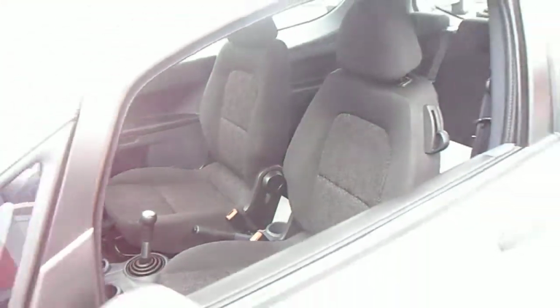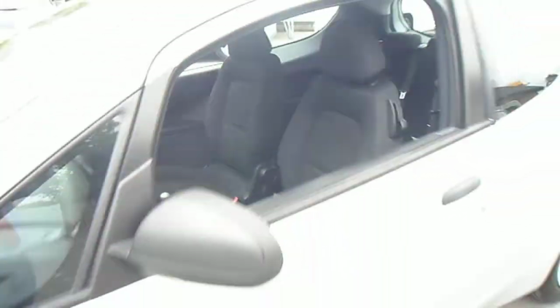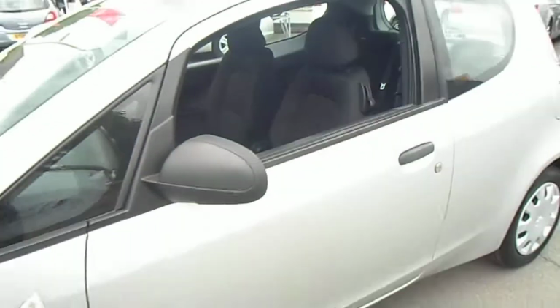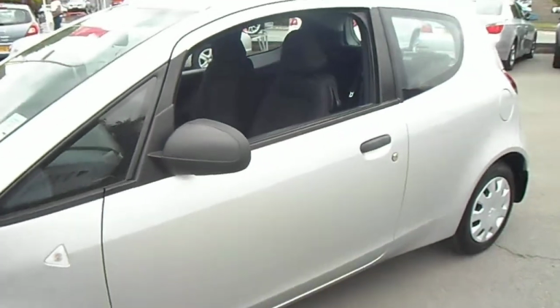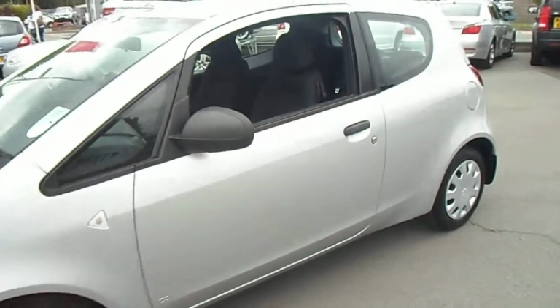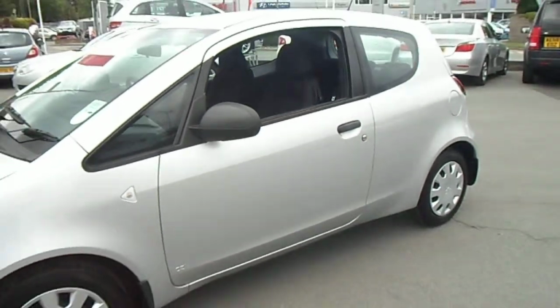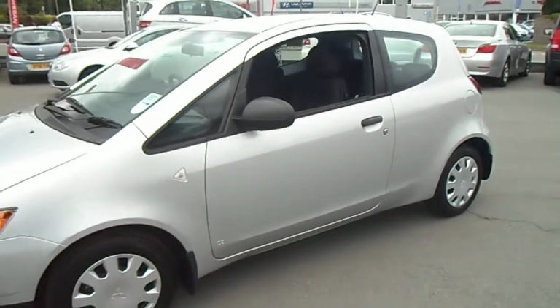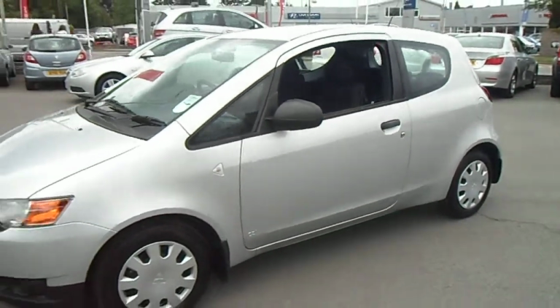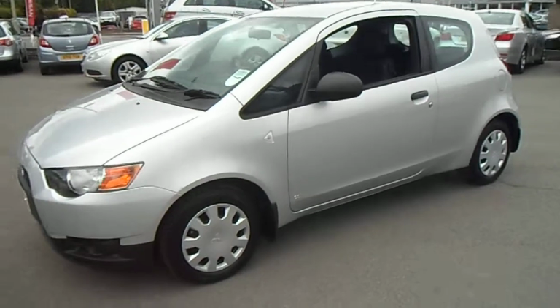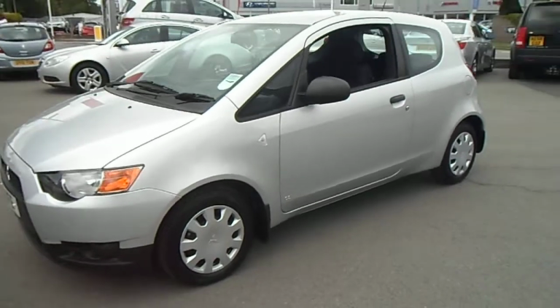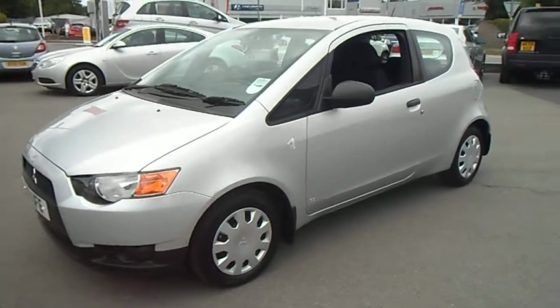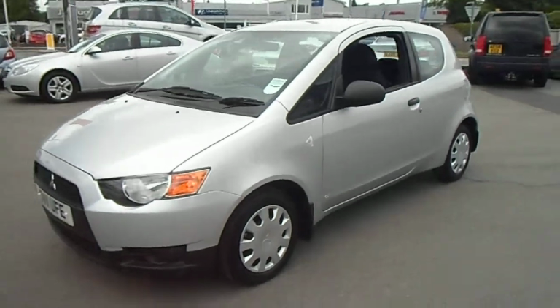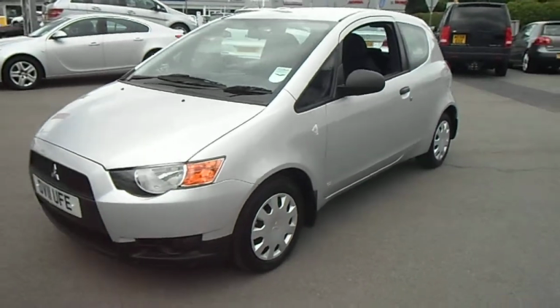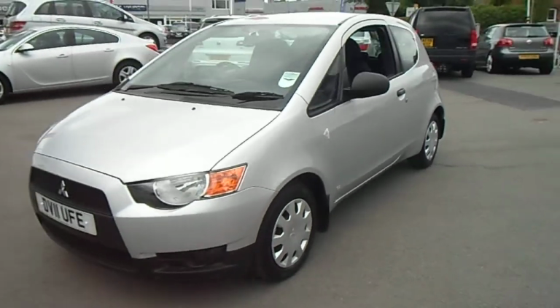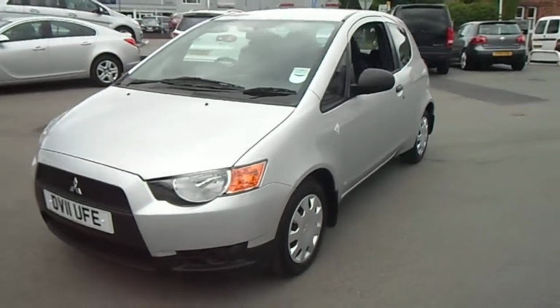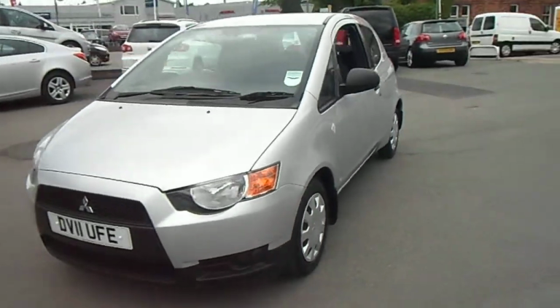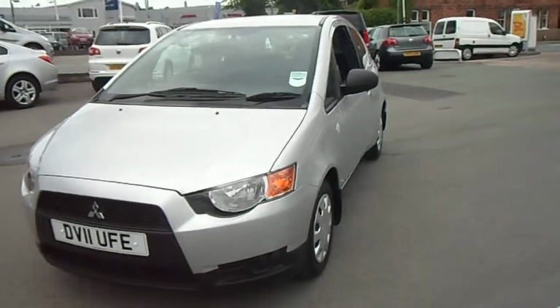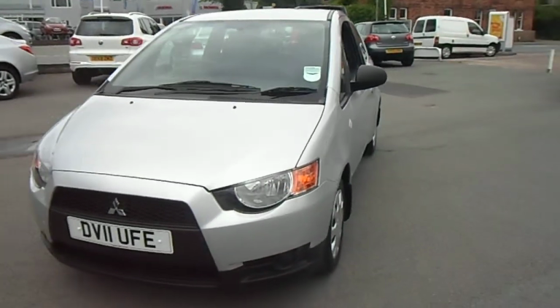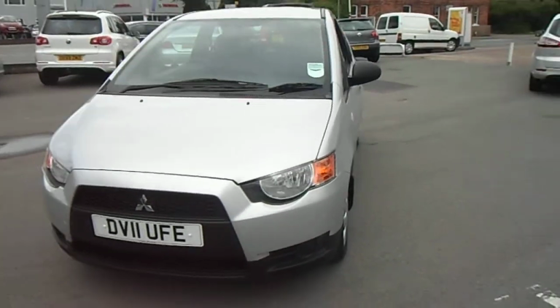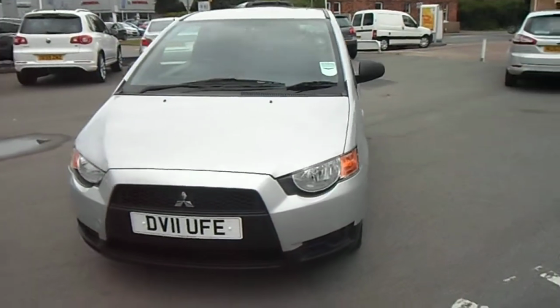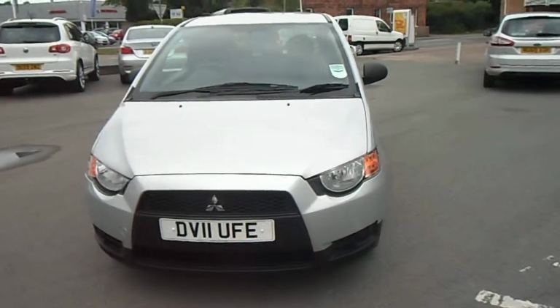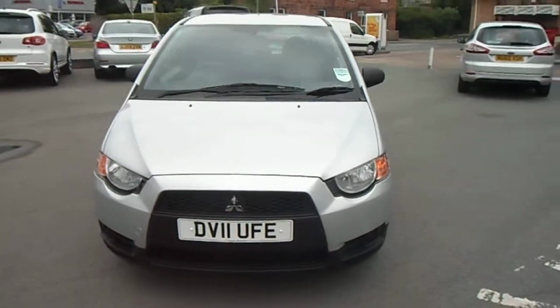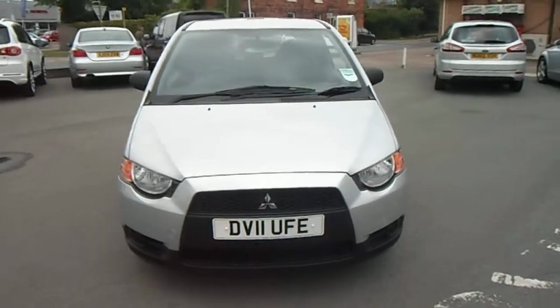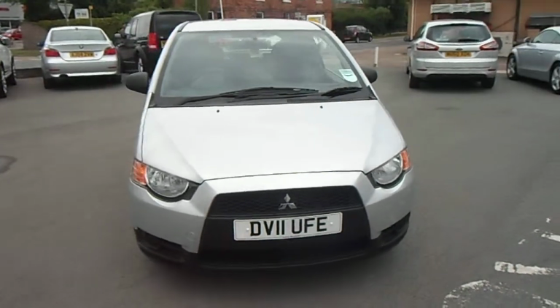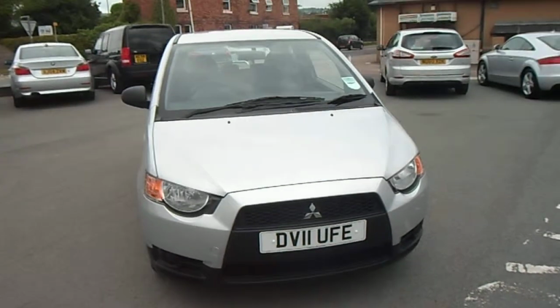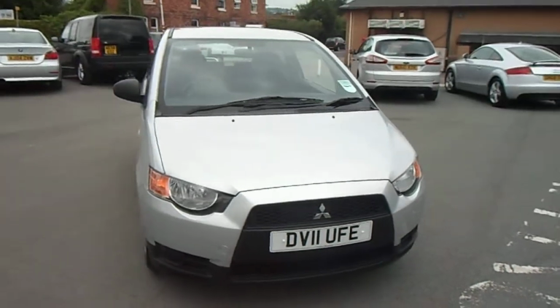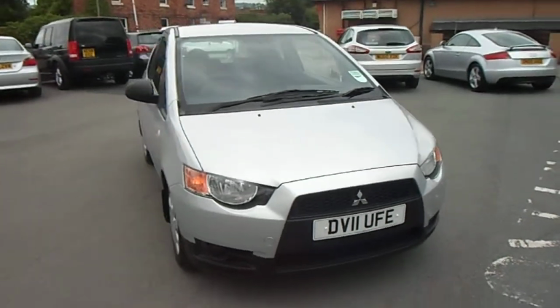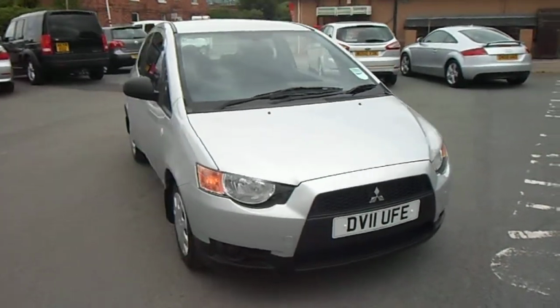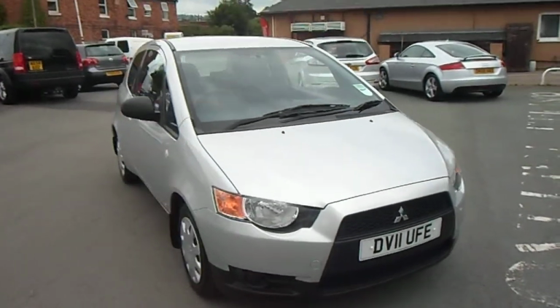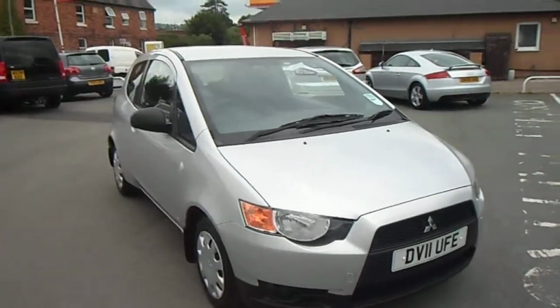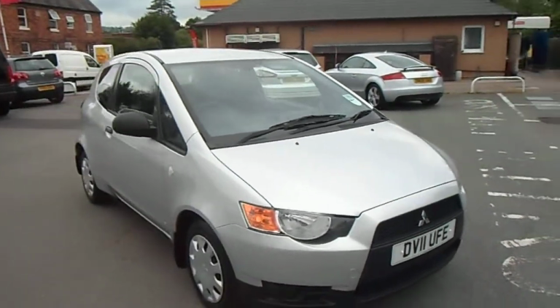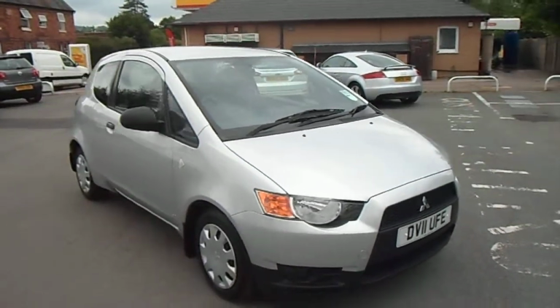If you have any other questions regarding the vehicle or would like to arrange a test drive, please don't hesitate to contact myself — it's Jonathan O'Connor on 01691 663 90. Thank you very much for your time.